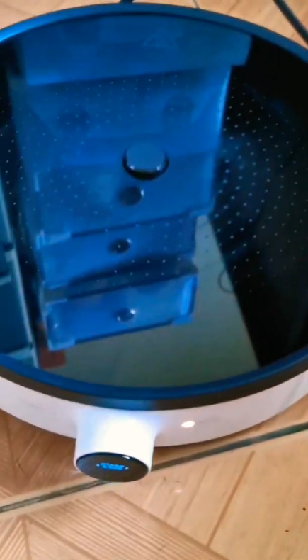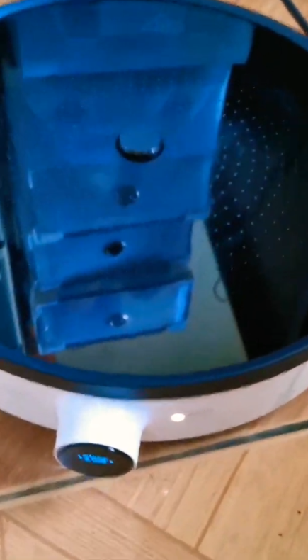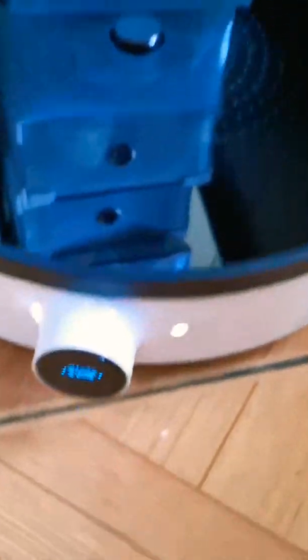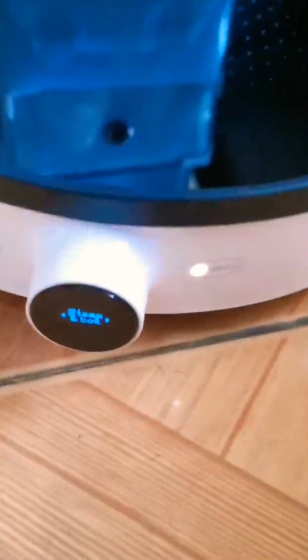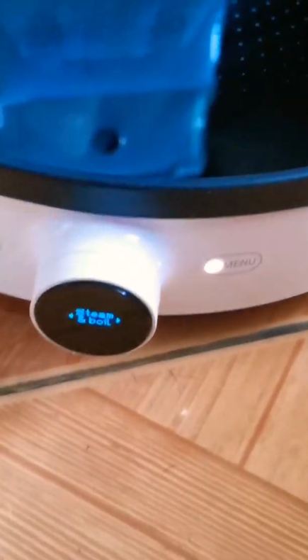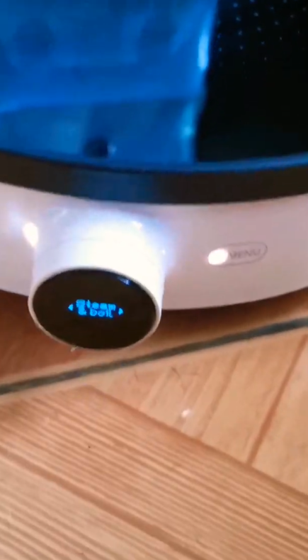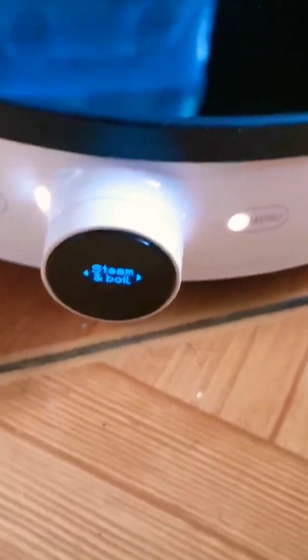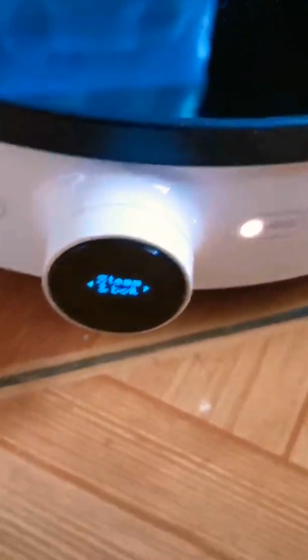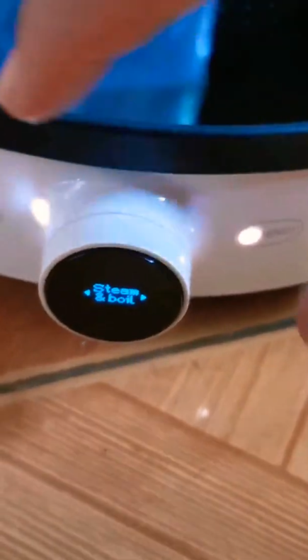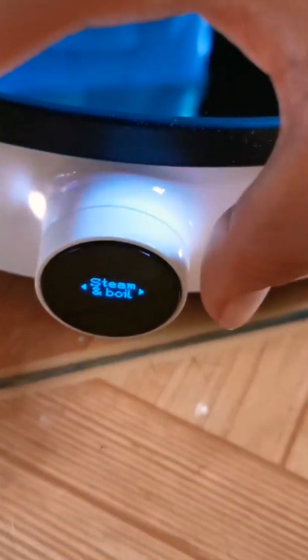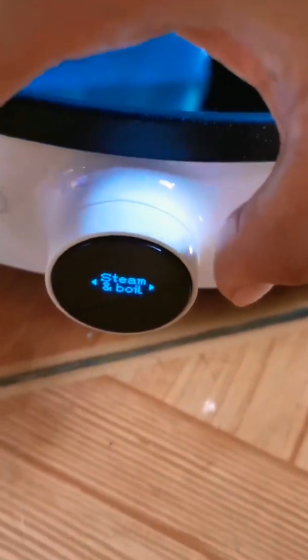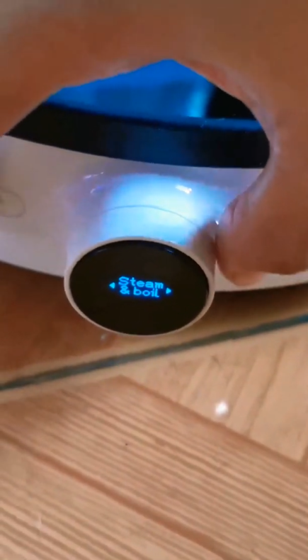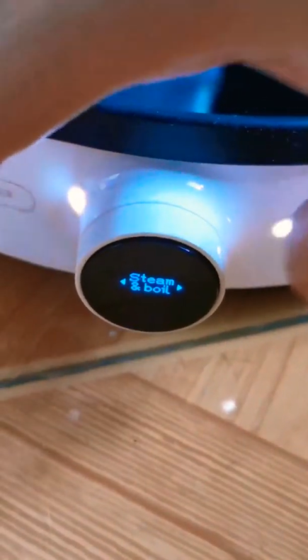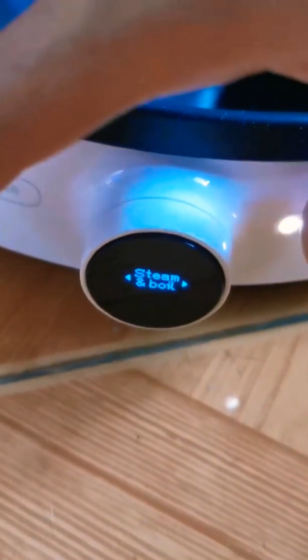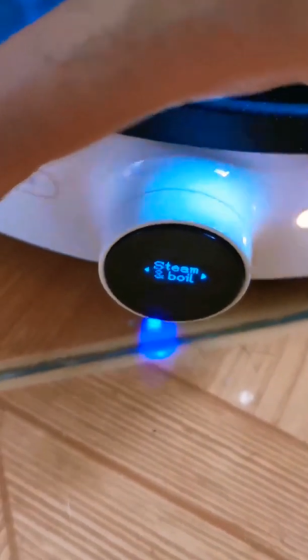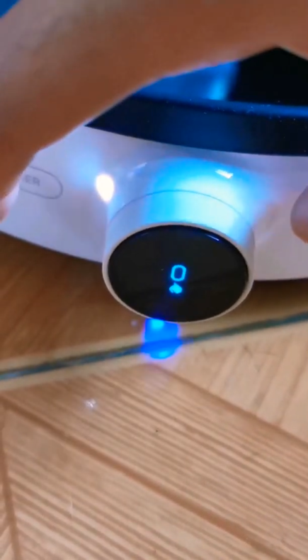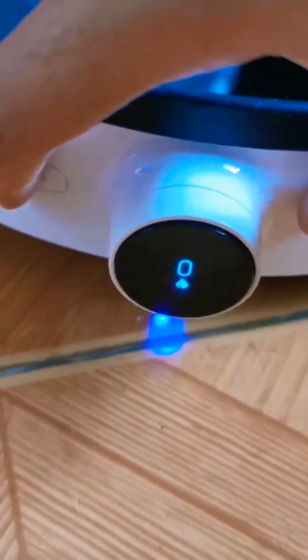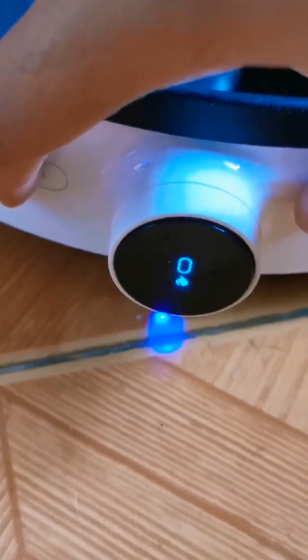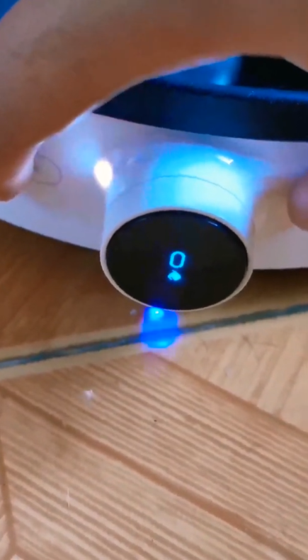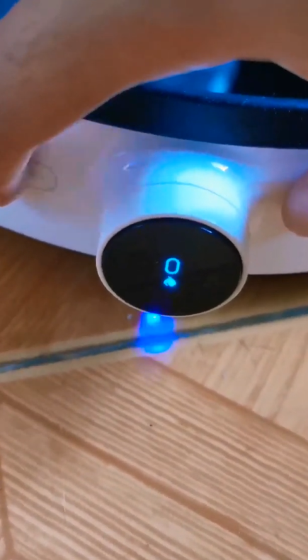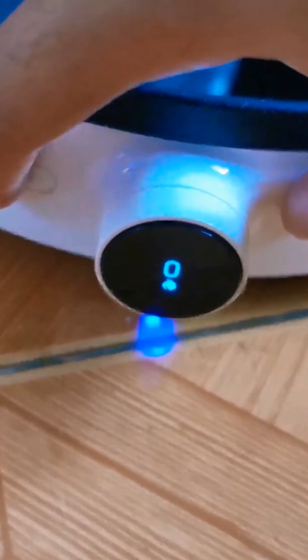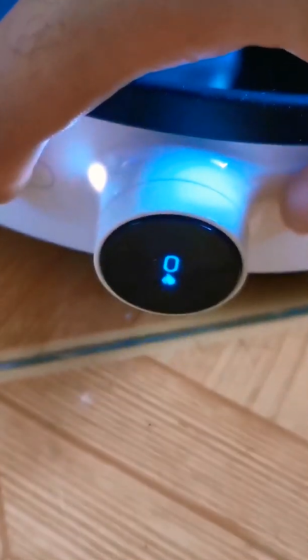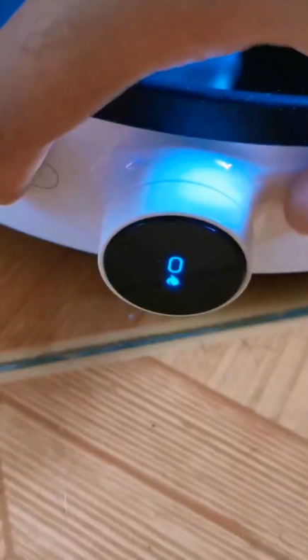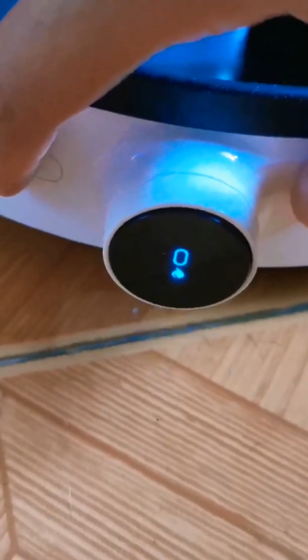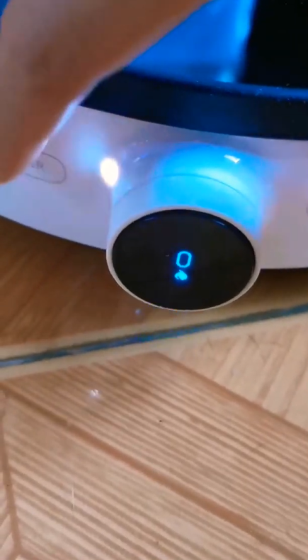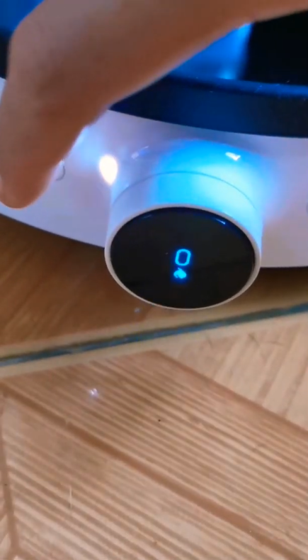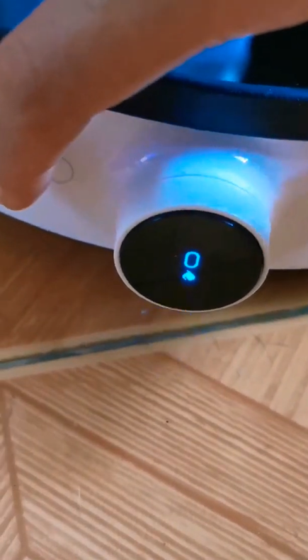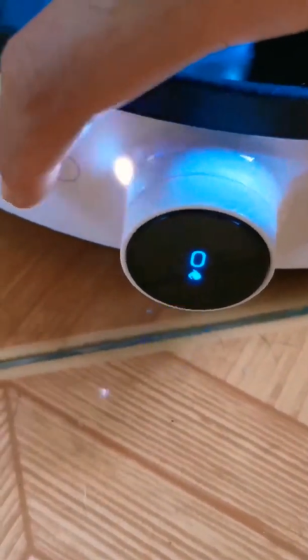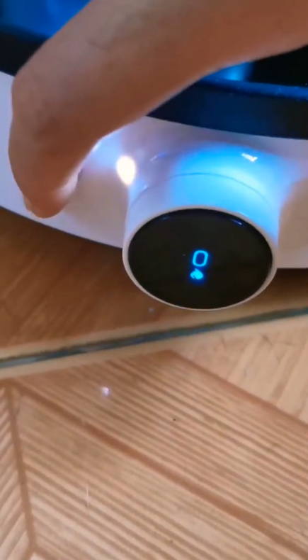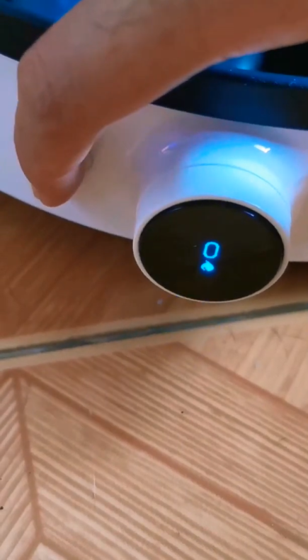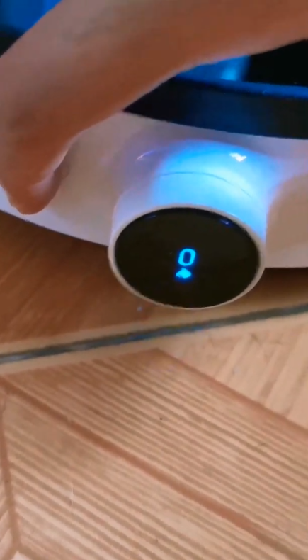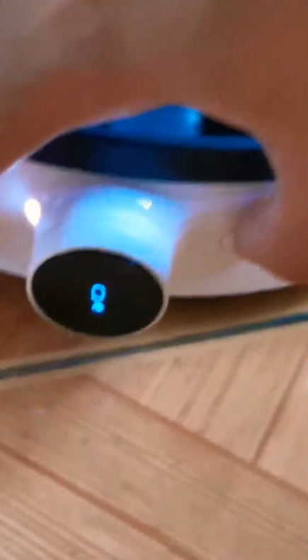Hello guys! Welcome to my channel. I bought an induction cooker from Shopee. According to the manual, press and hold the two buttons until it shows an orange light.